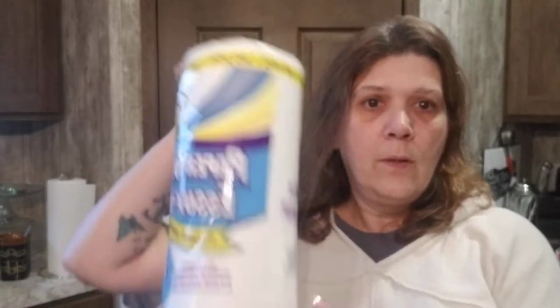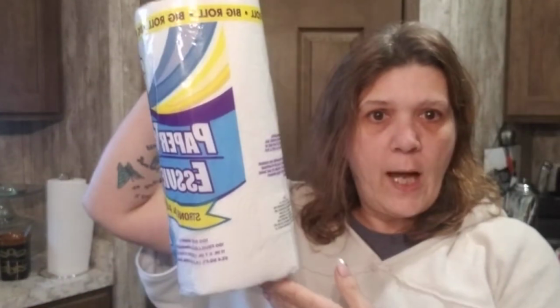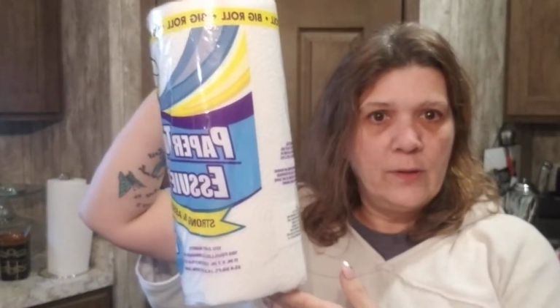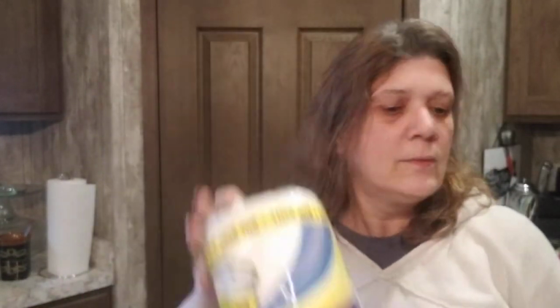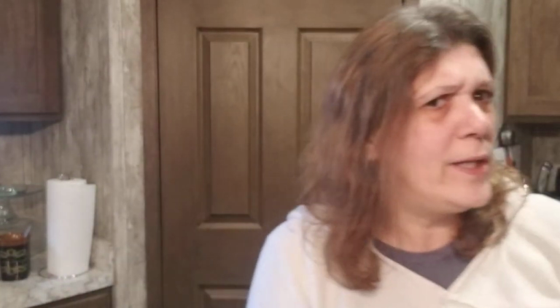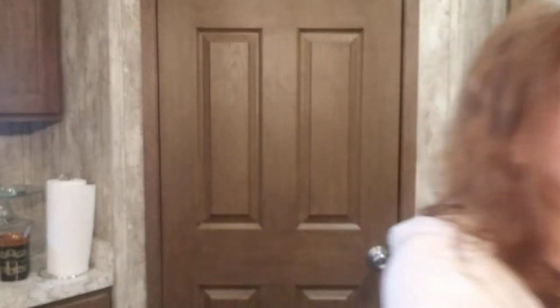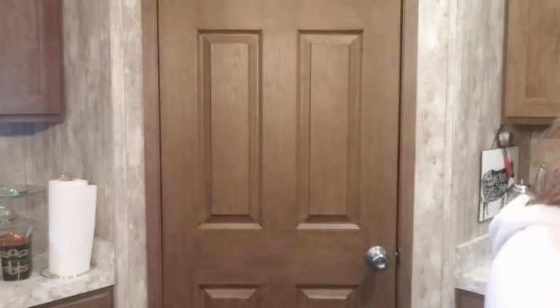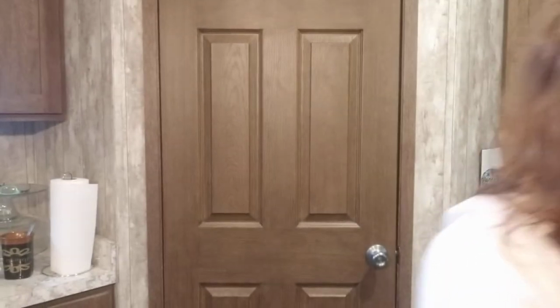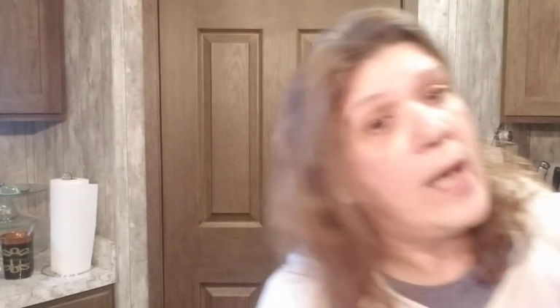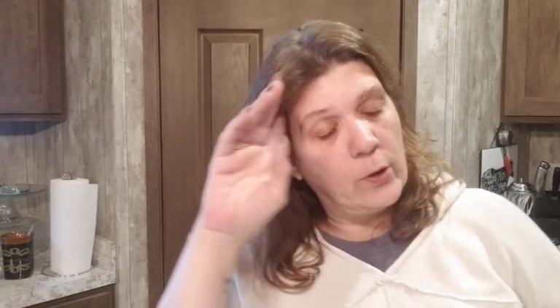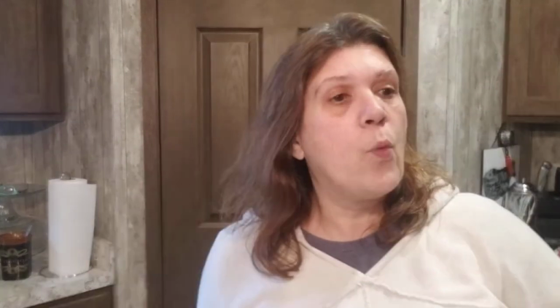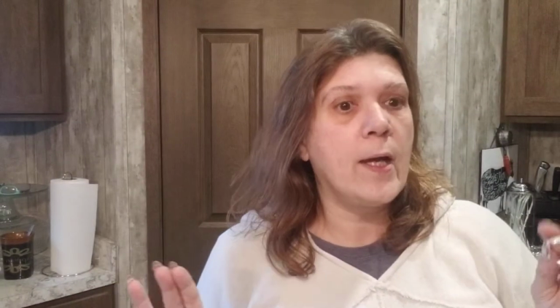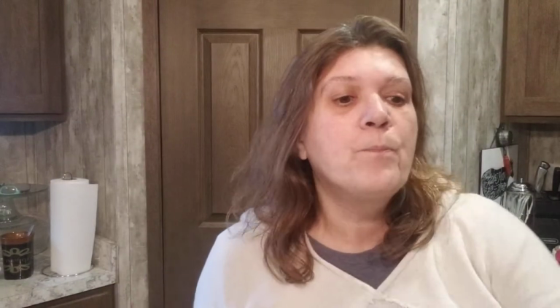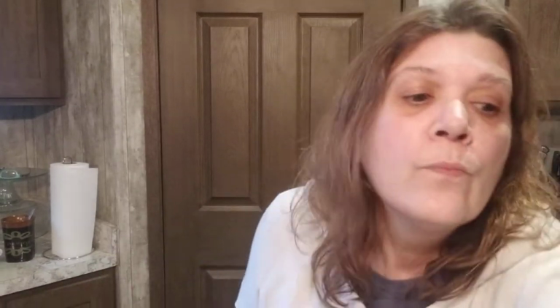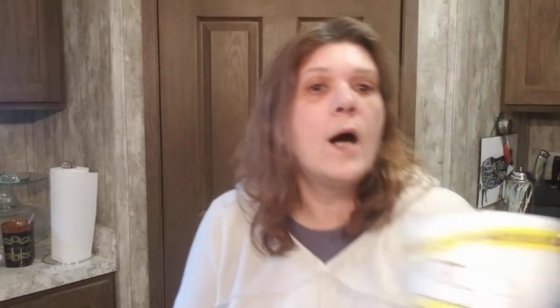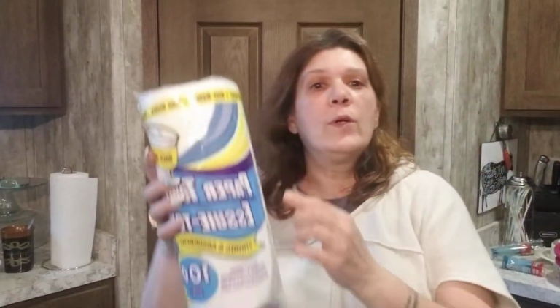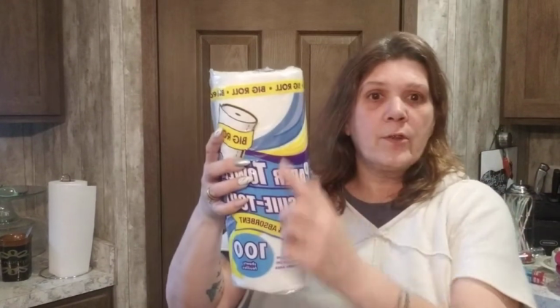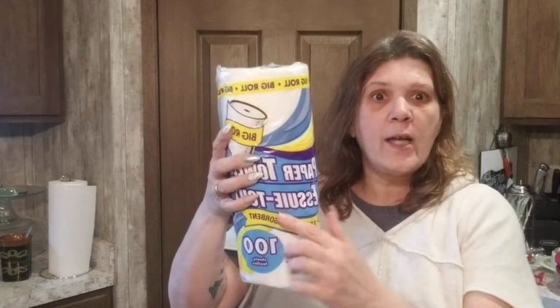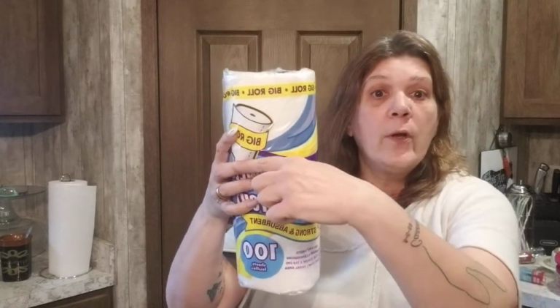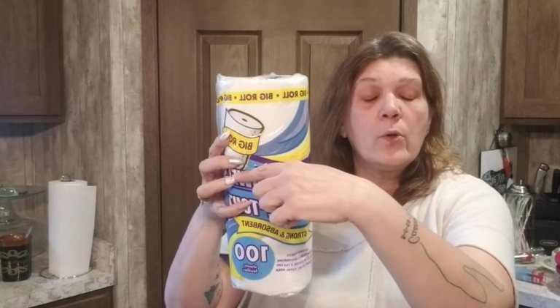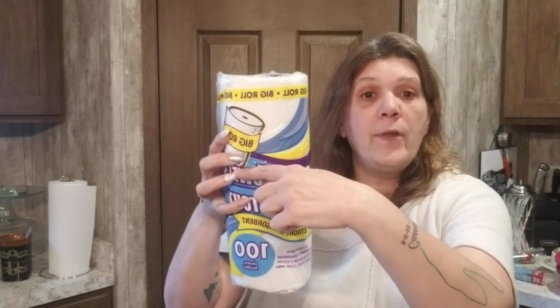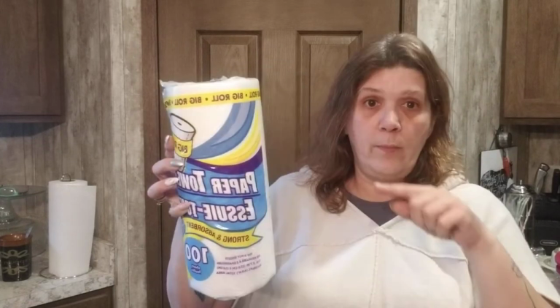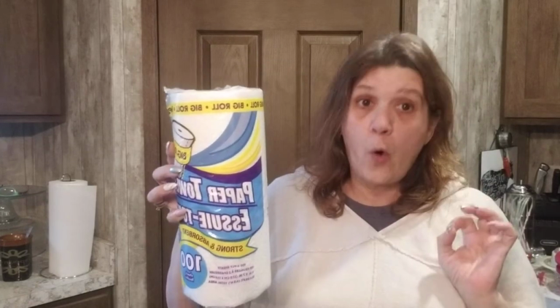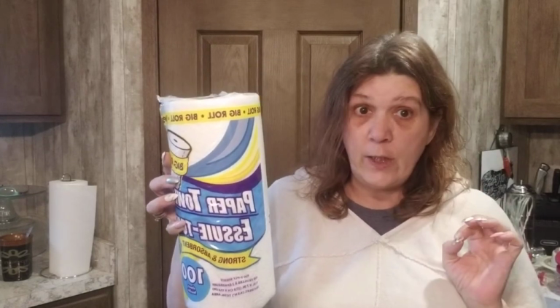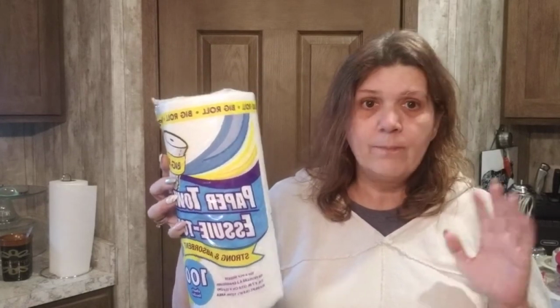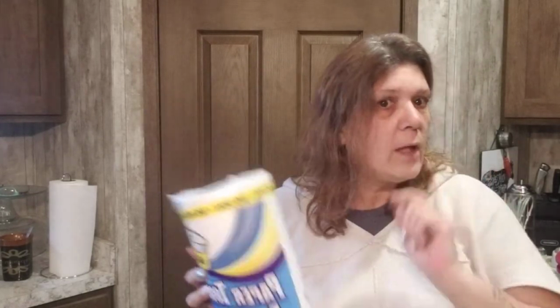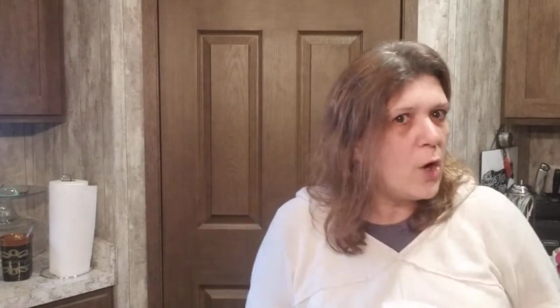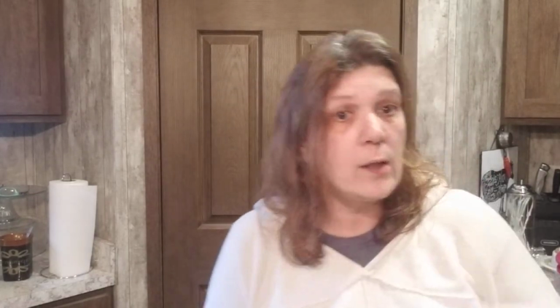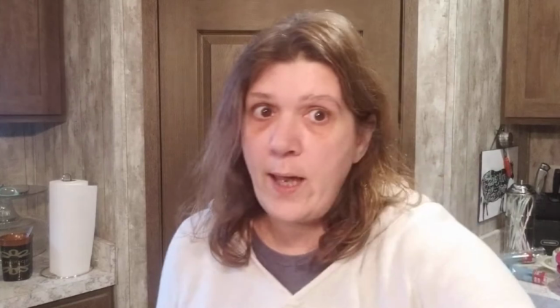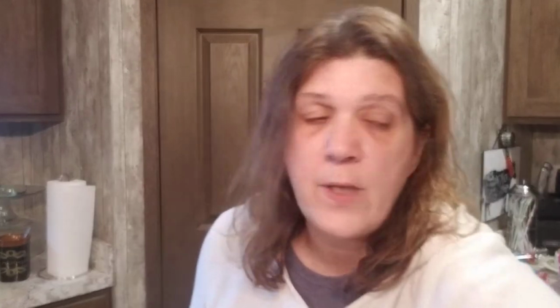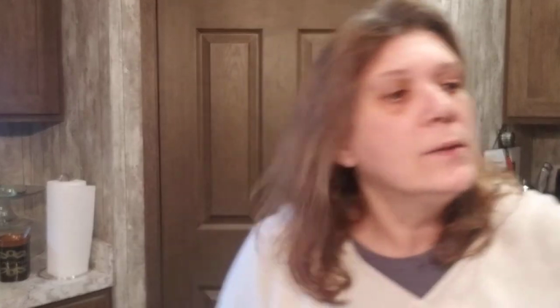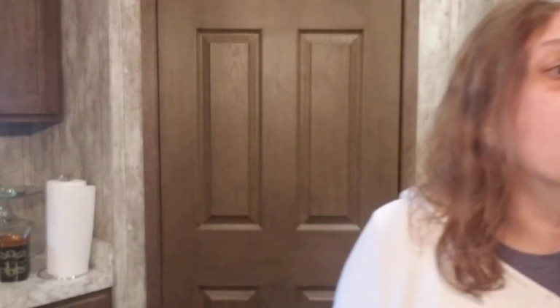Paper towels — always get the select-a-size ones. I've been looking for the new ones that have quarter sheets. Let me know if your Dollar Tree has them yet, because I'm still looking.